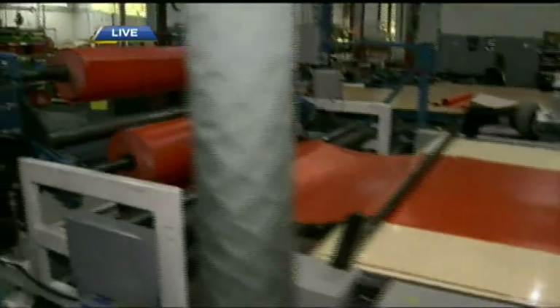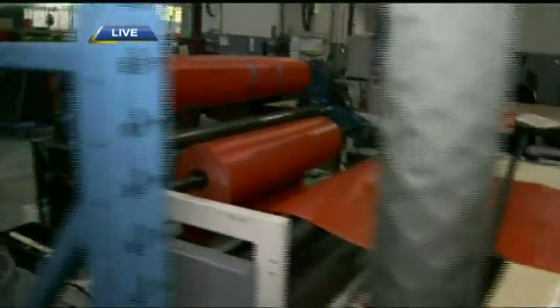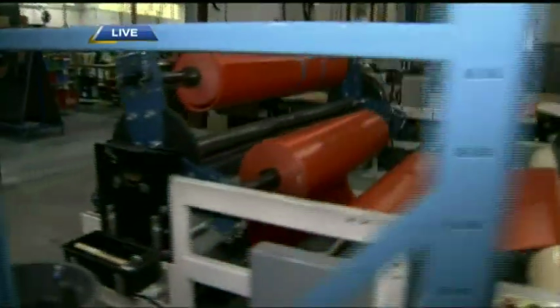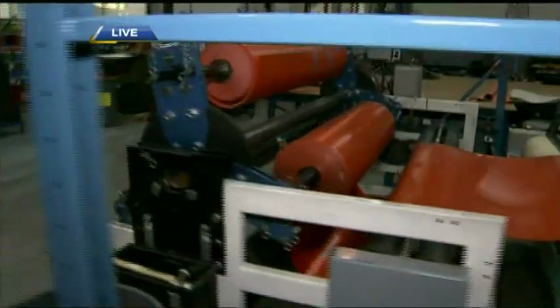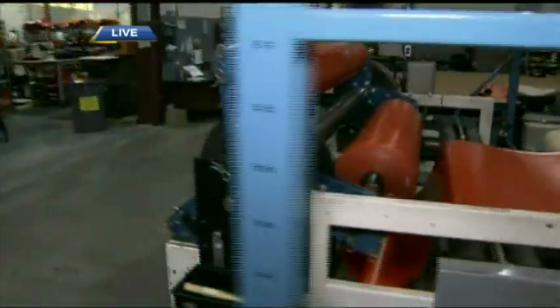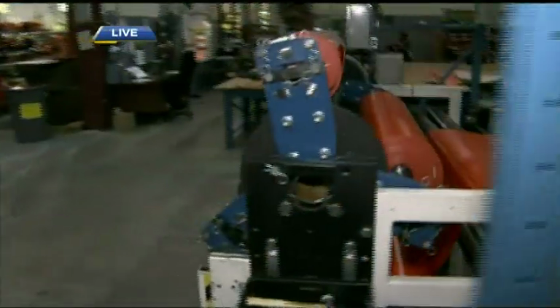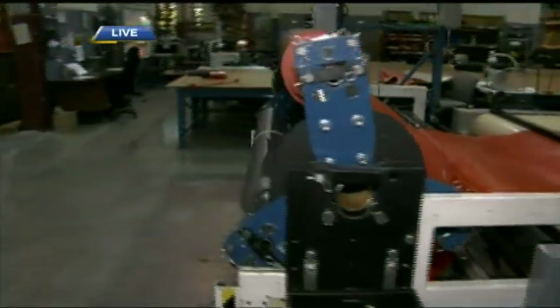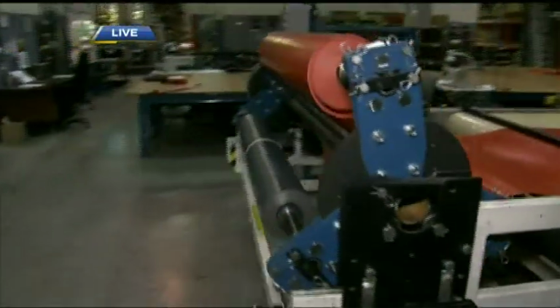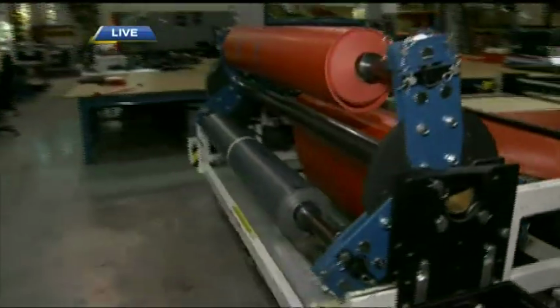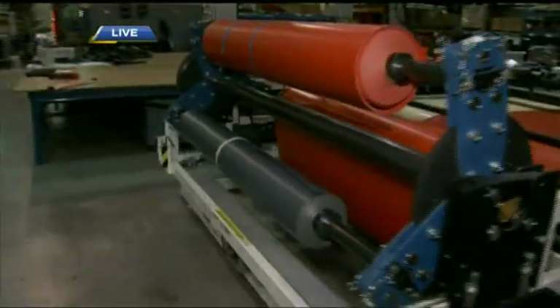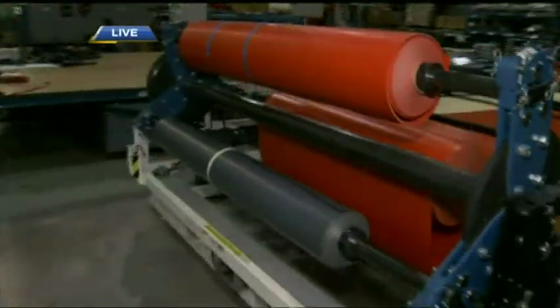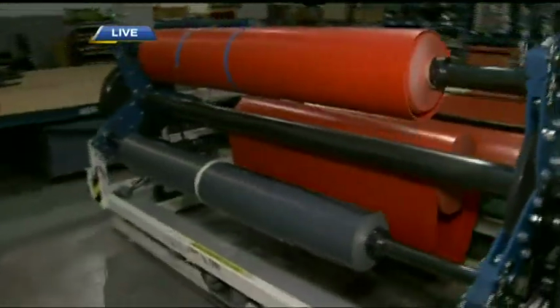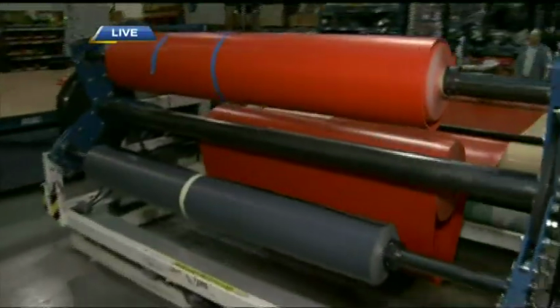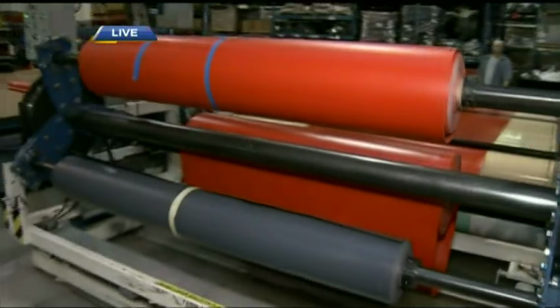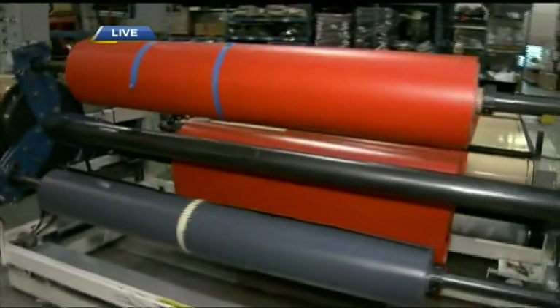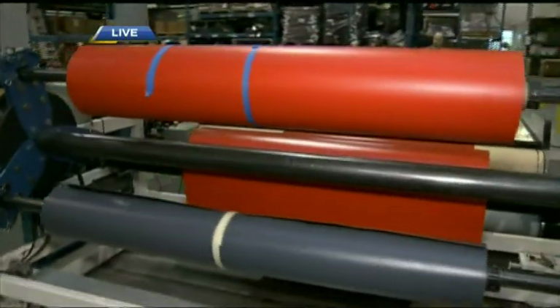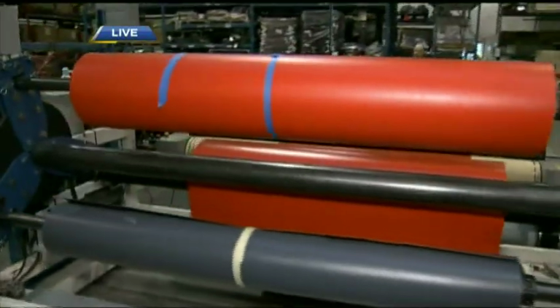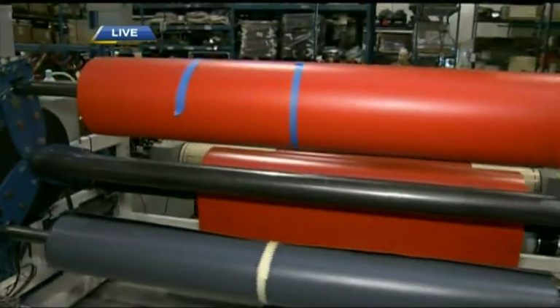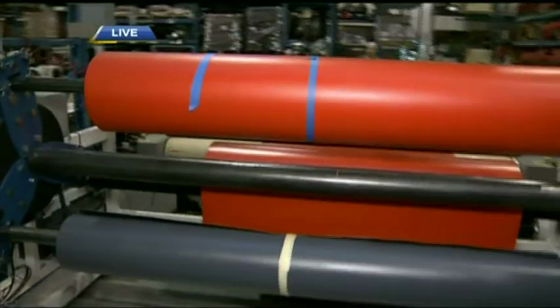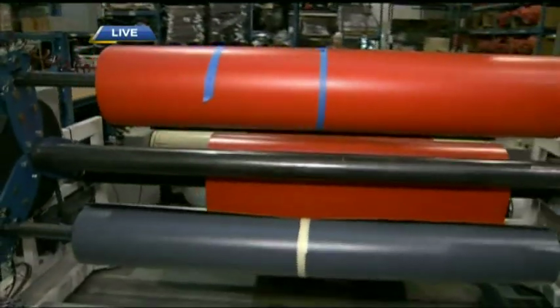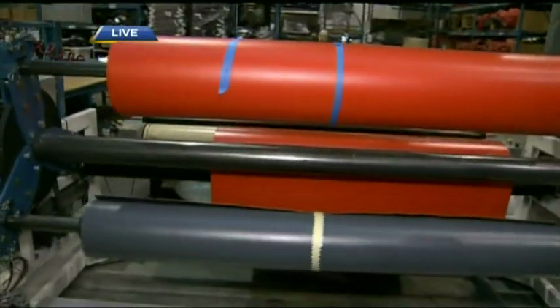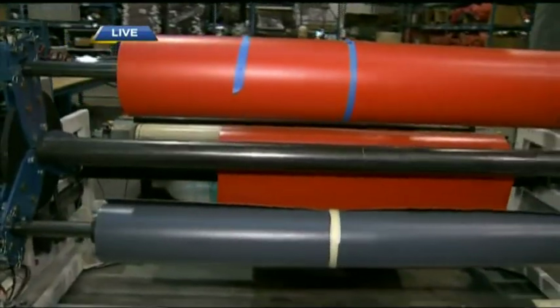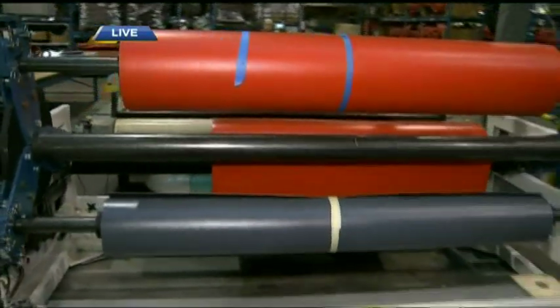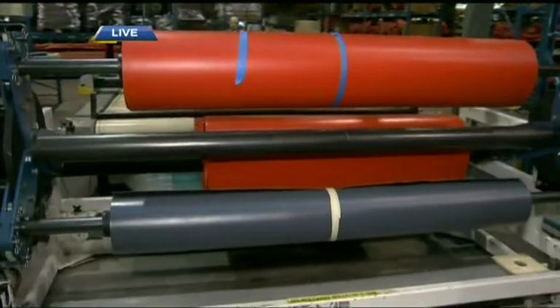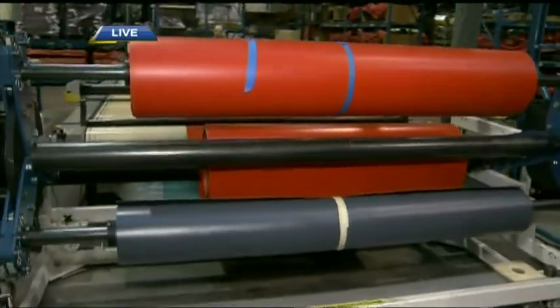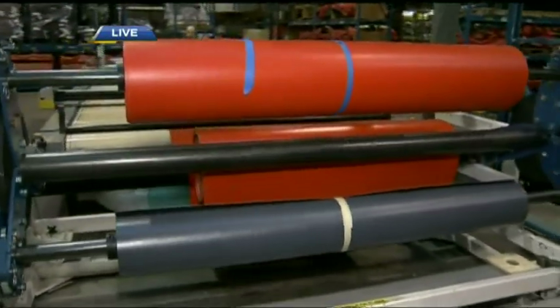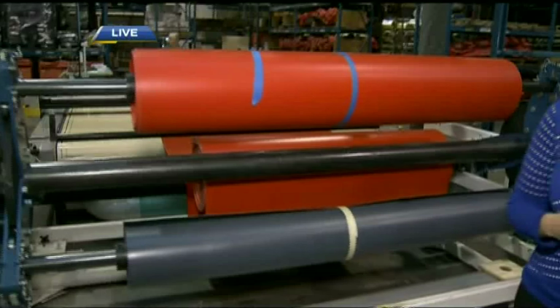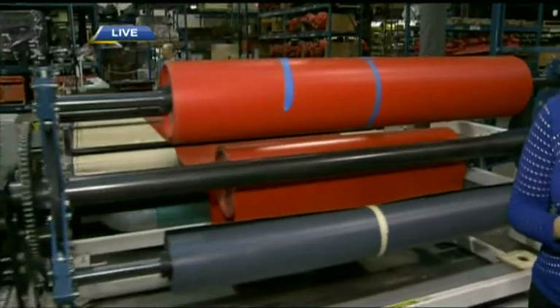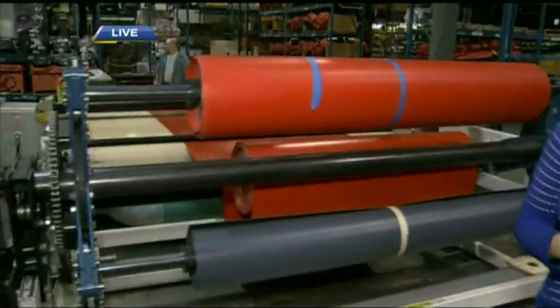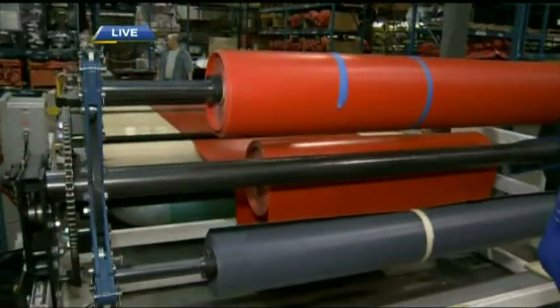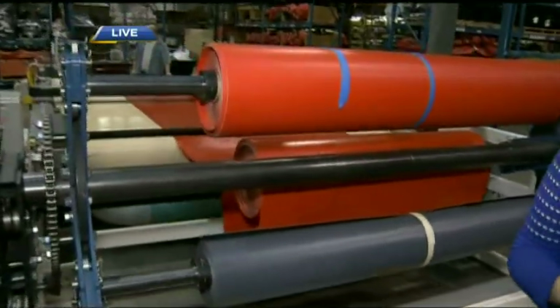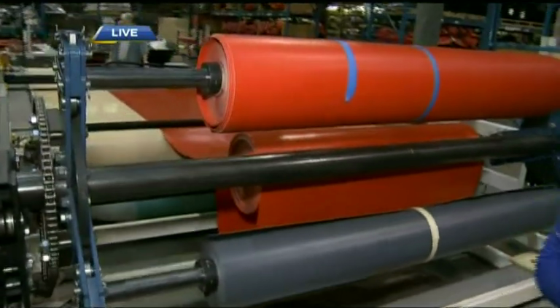The factory is about 50,000 square feet. The capacity is about 70 to 100 employees. We ramp up during busy times and scale down in slower times.